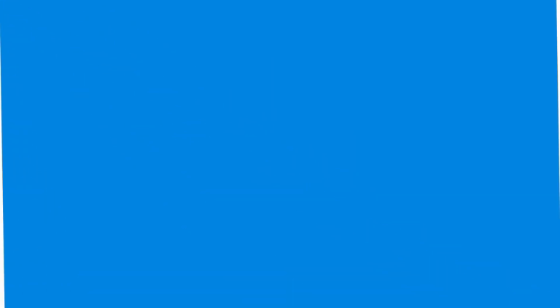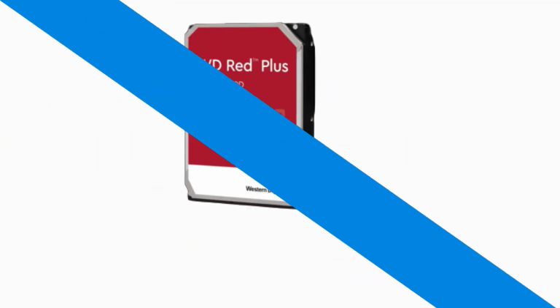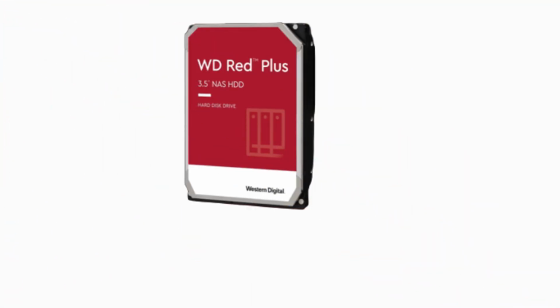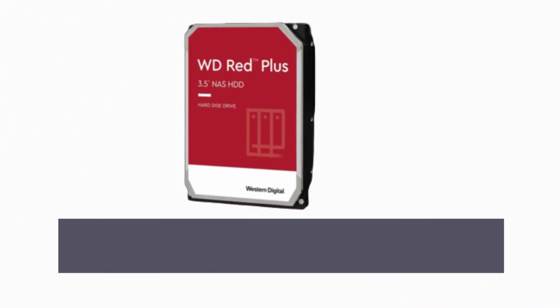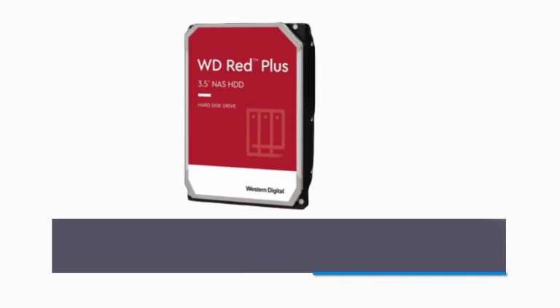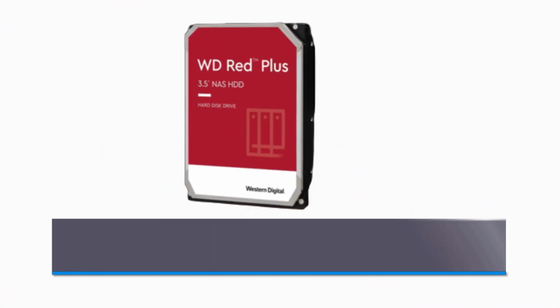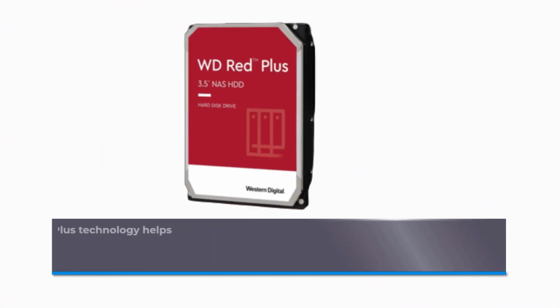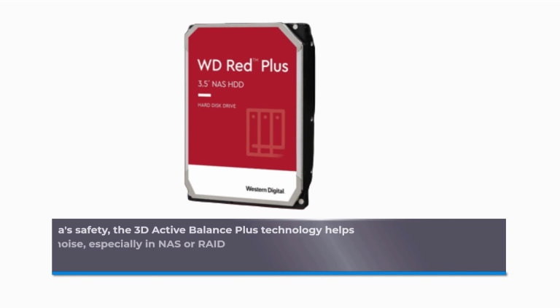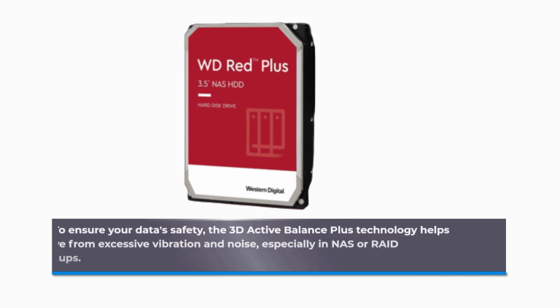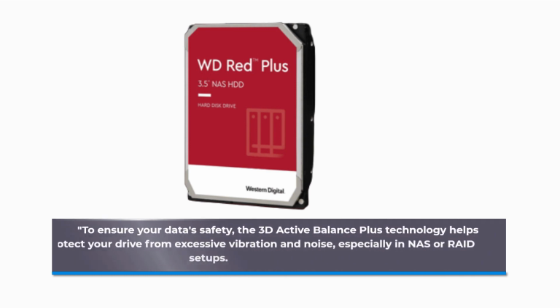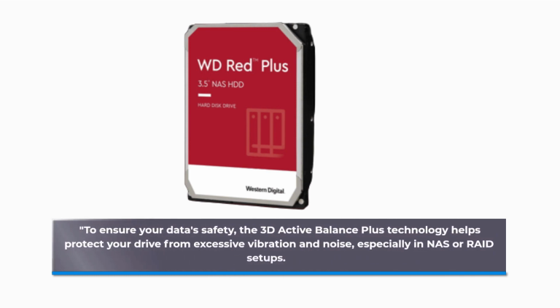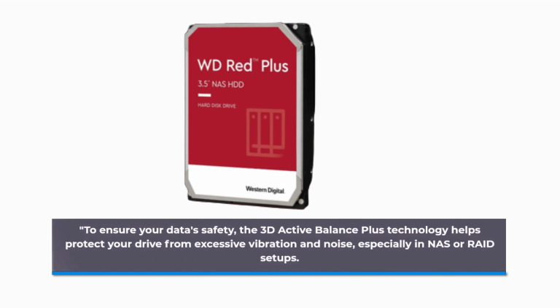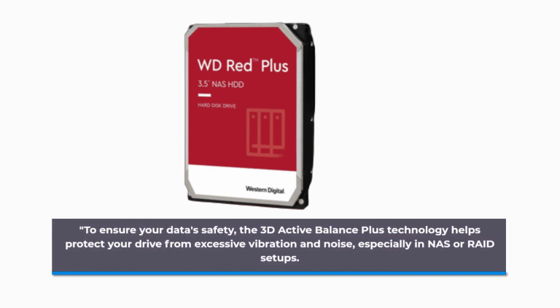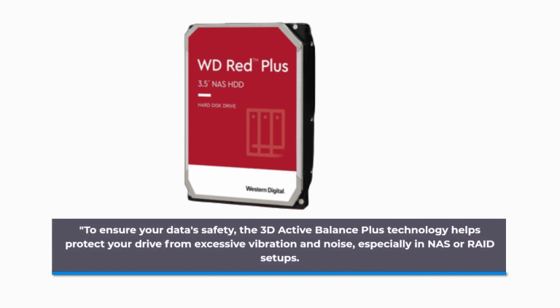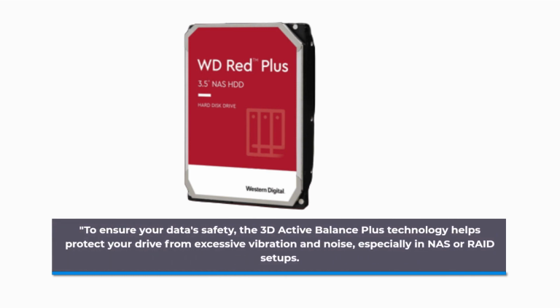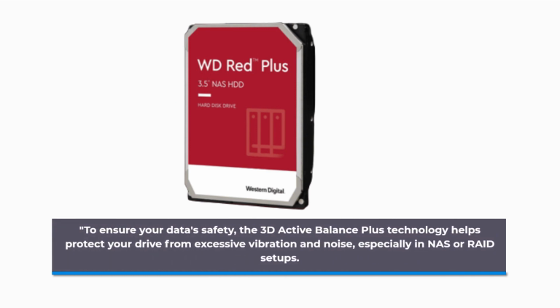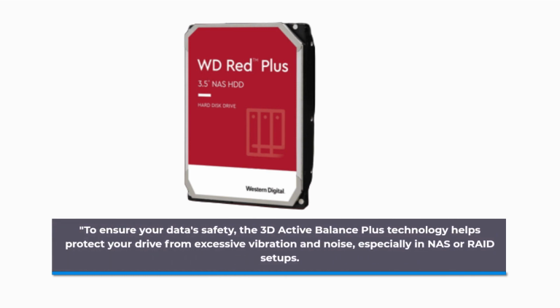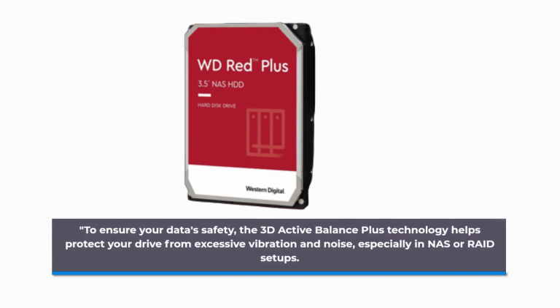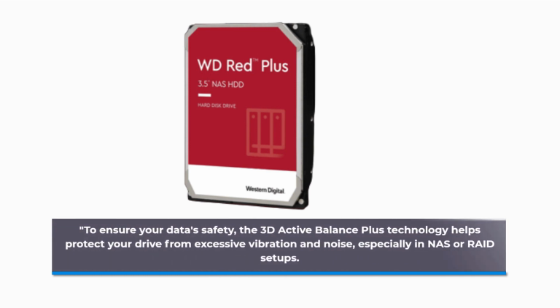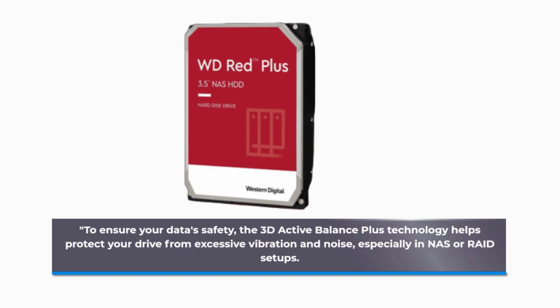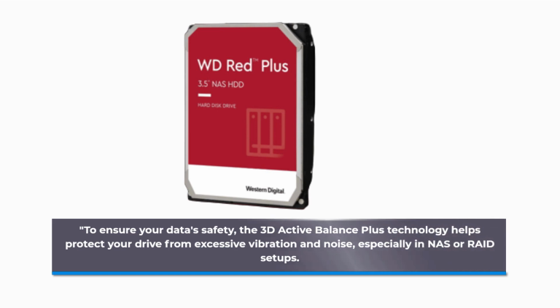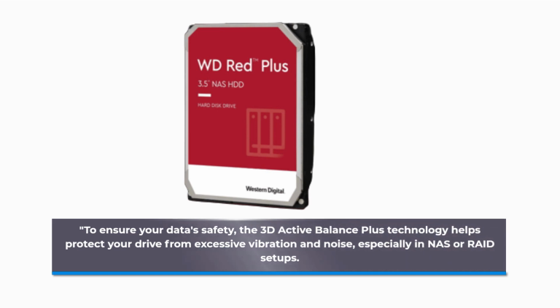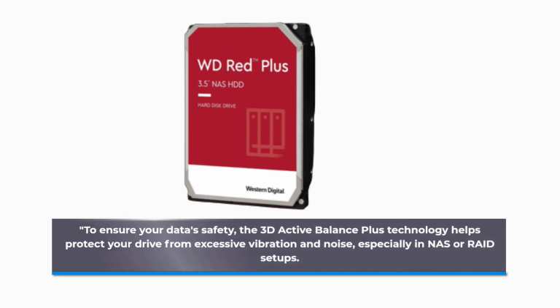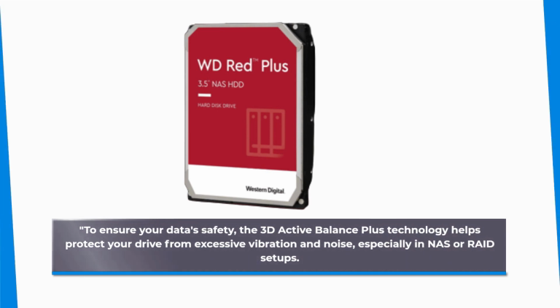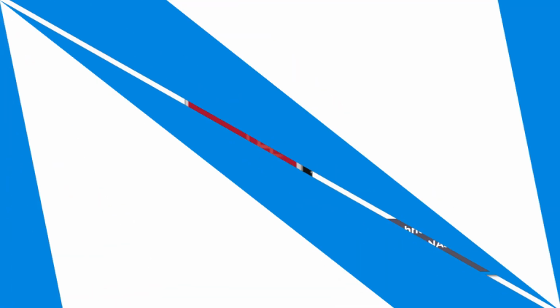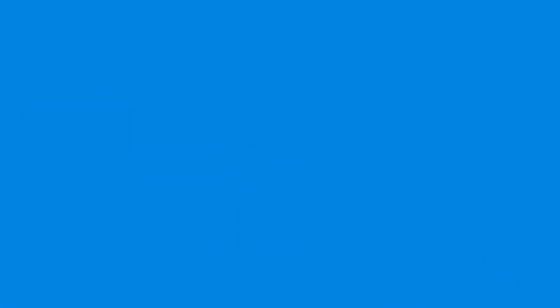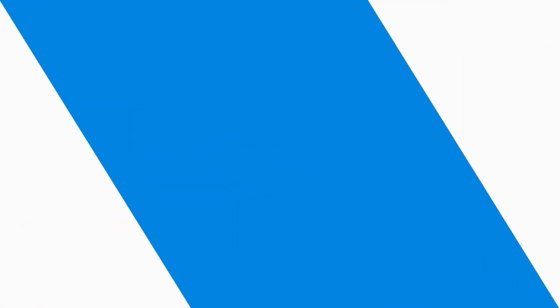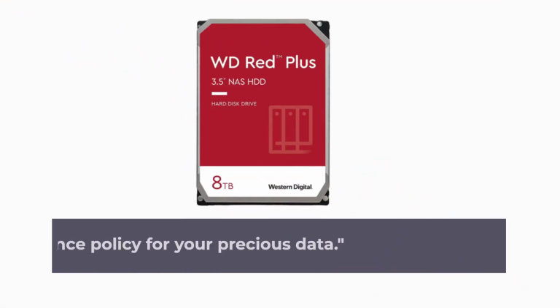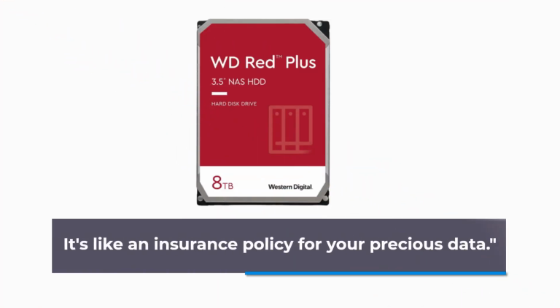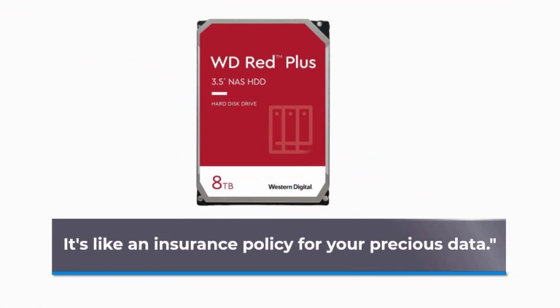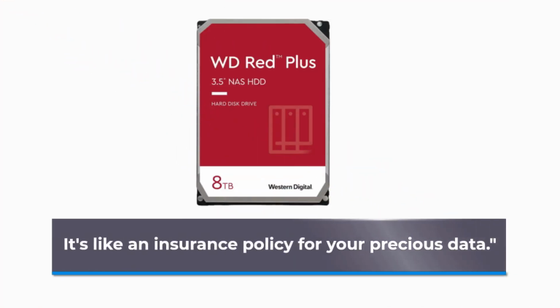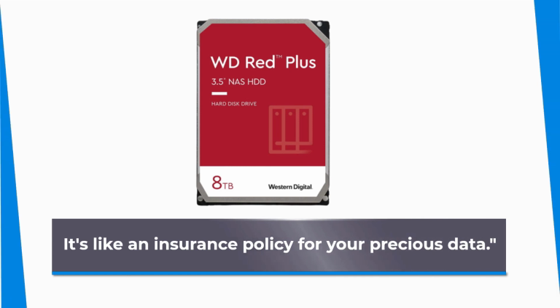To ensure your data's safety, the 3D Active Balance Plus technology helps protect your drive from excessive vibration and noise, especially in NAS or RAID setups. It's like an insurance policy for your precious data.